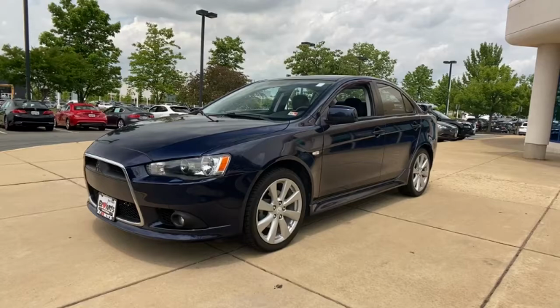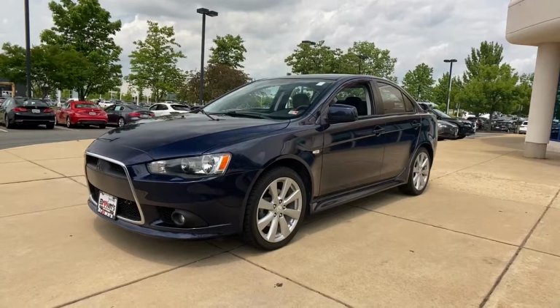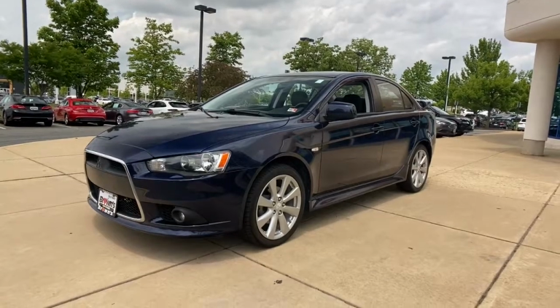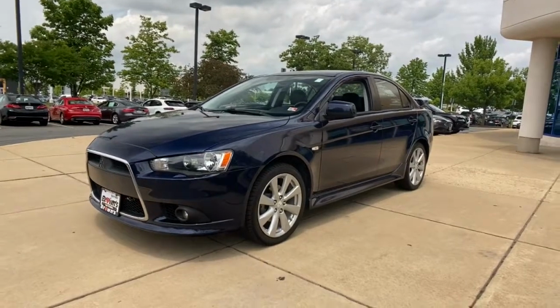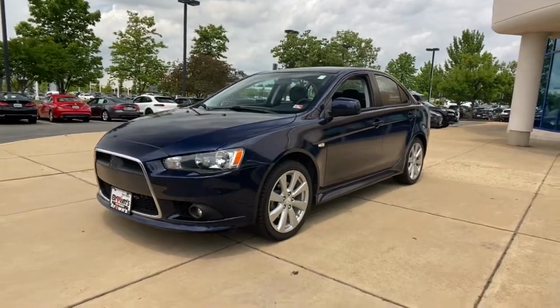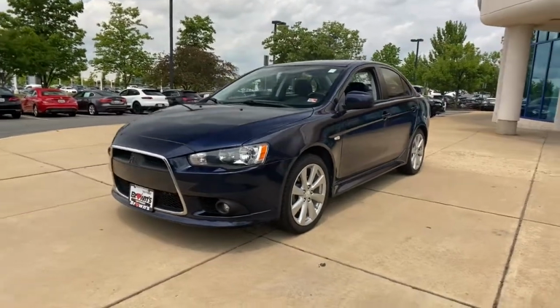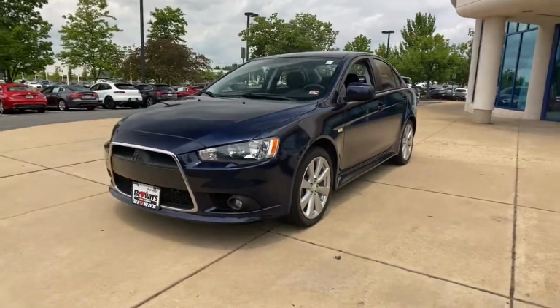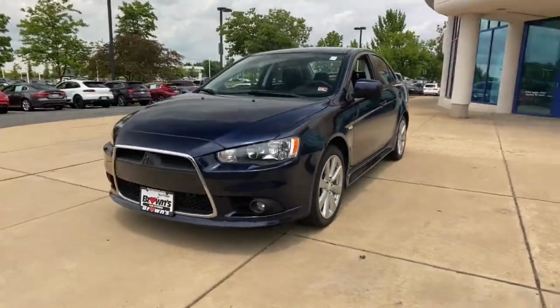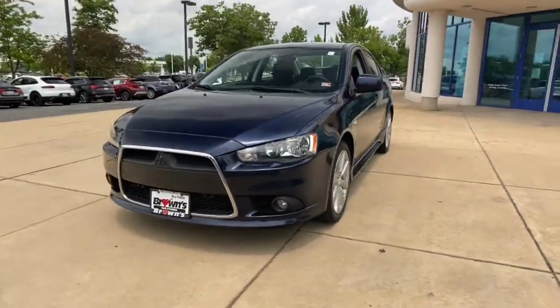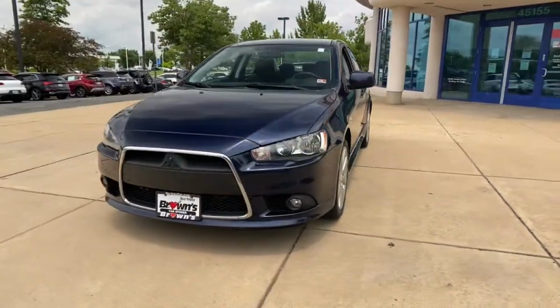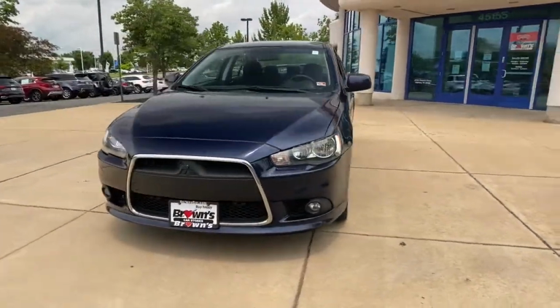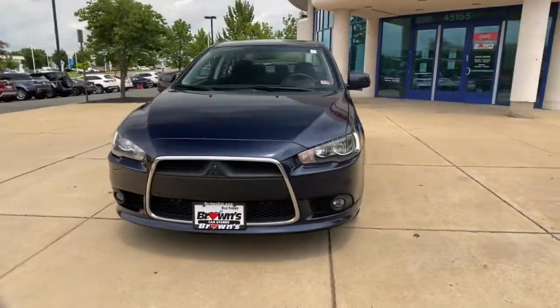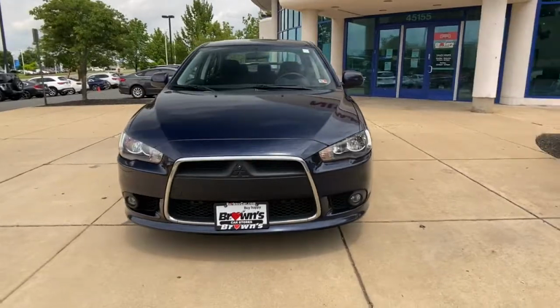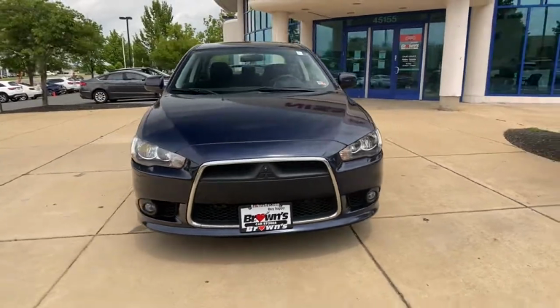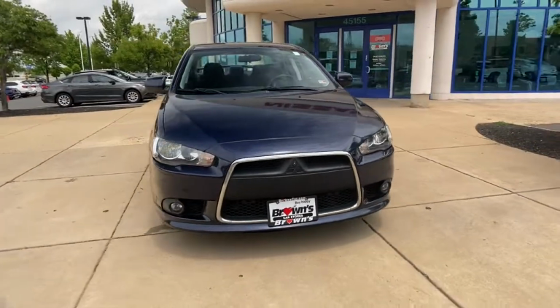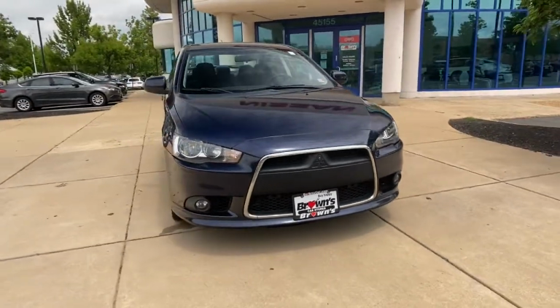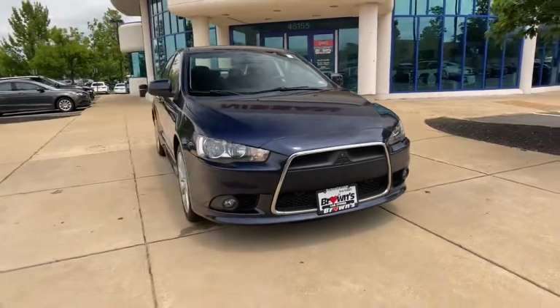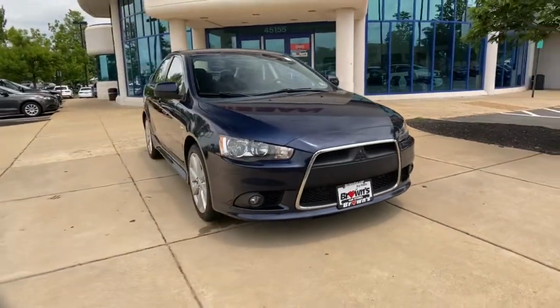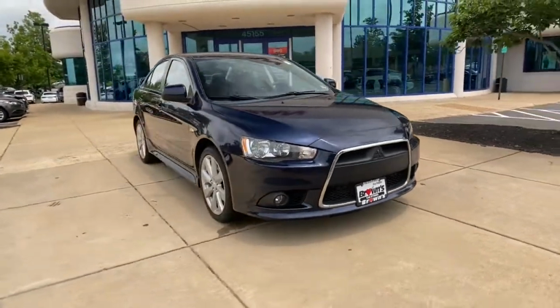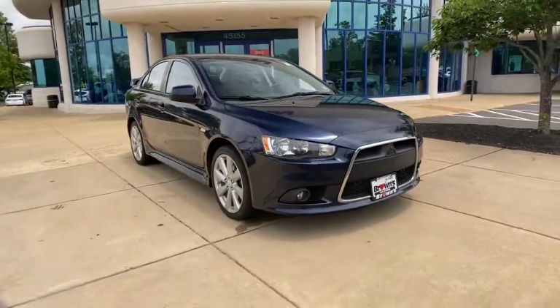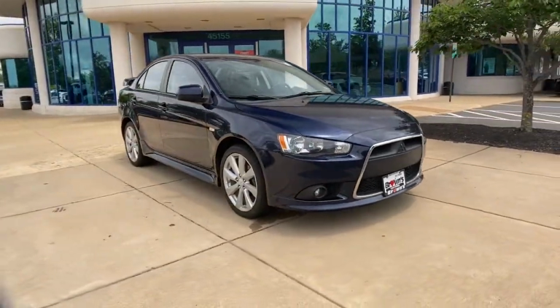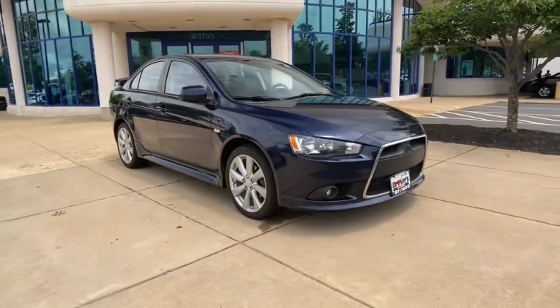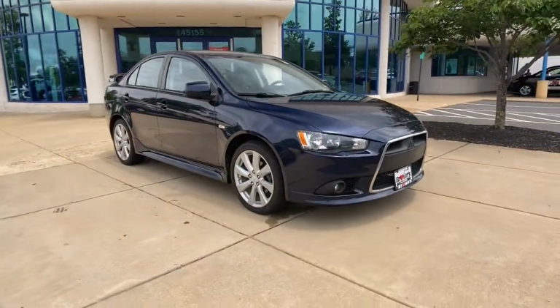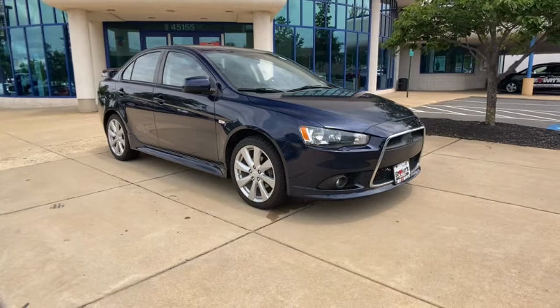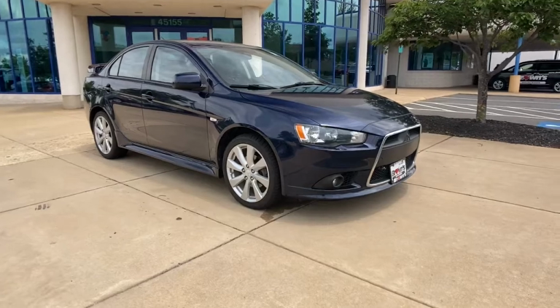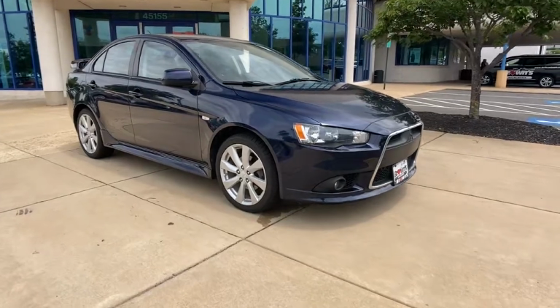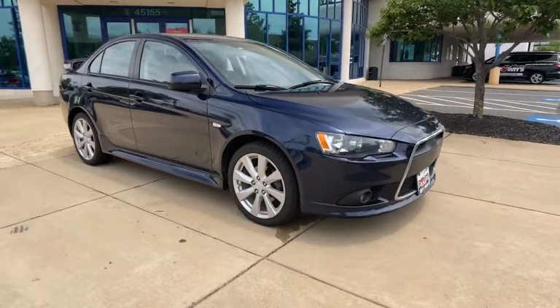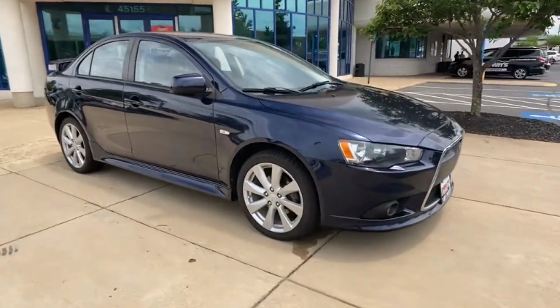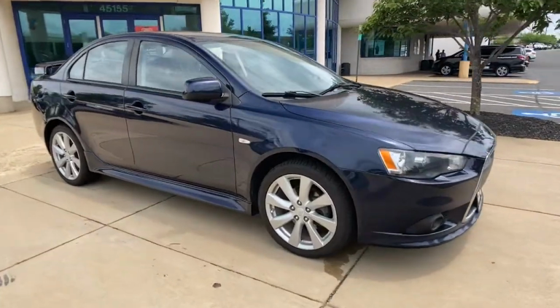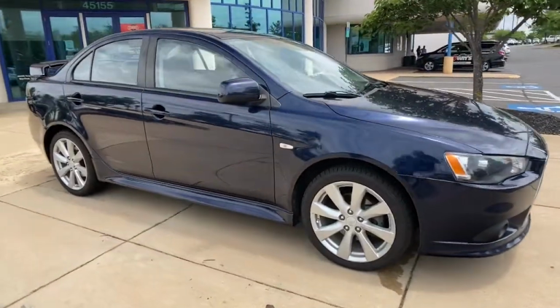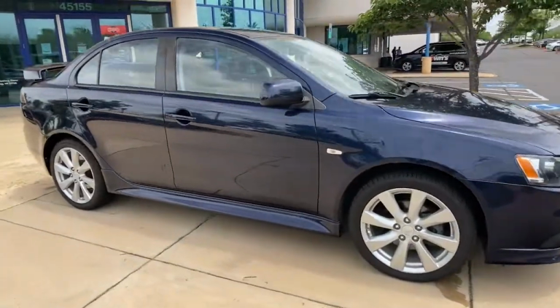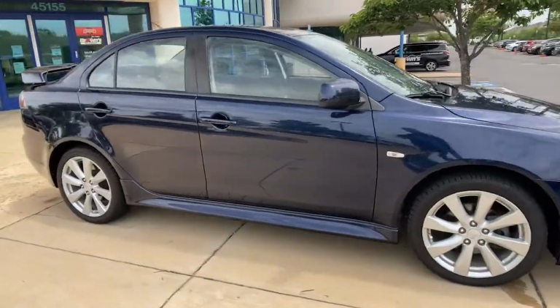You just found the 2013 Mitsubishi Lancer. This vehicle still has fewer than 100,000 miles on the clock, so it won't last long. Make the most of every drive when you travel in modern style and comfort.